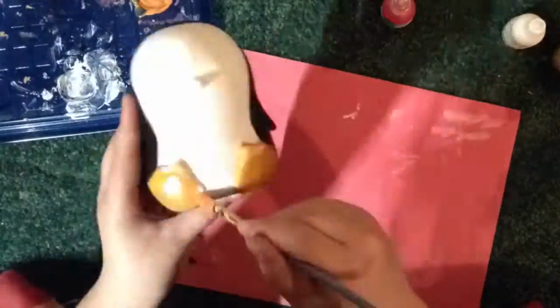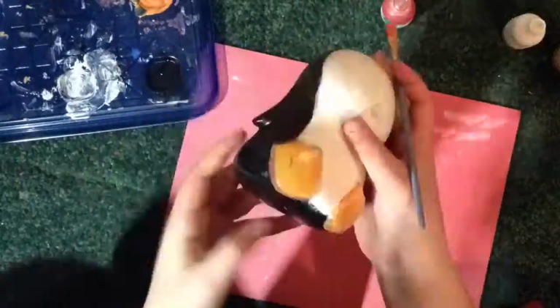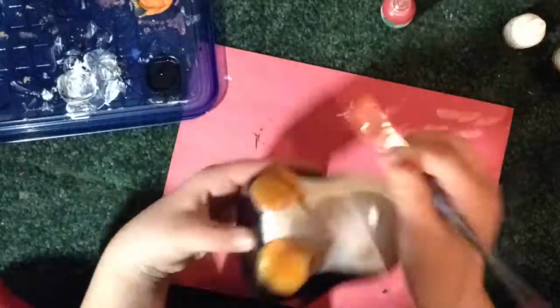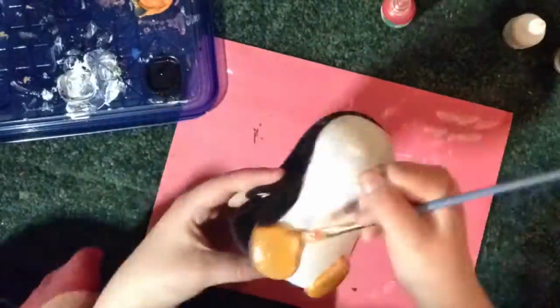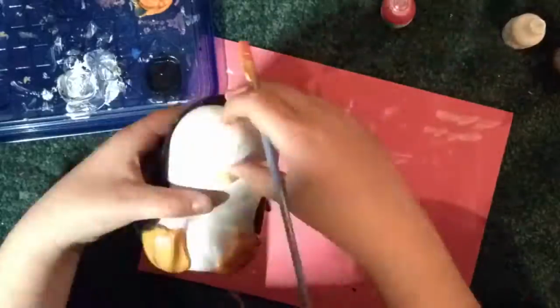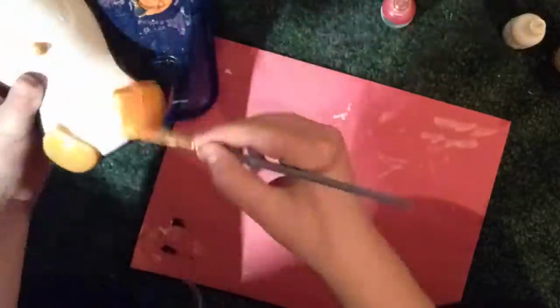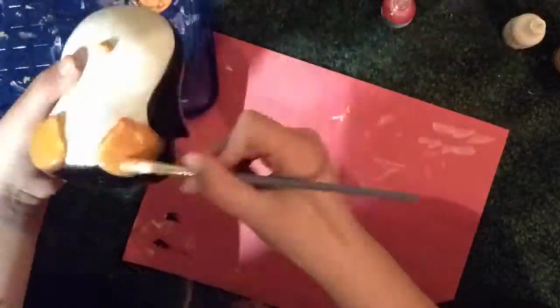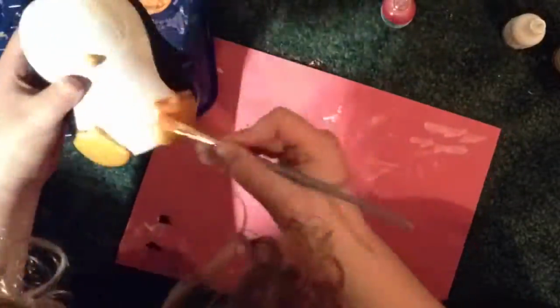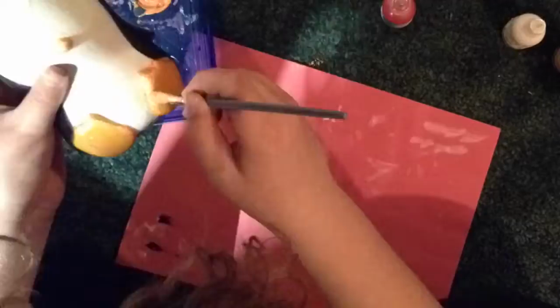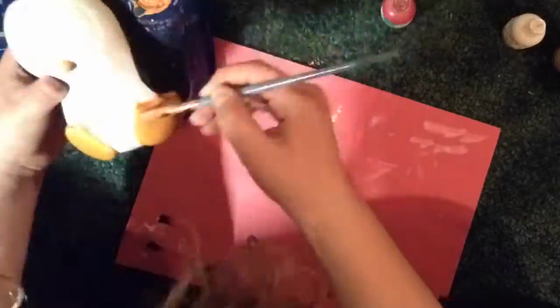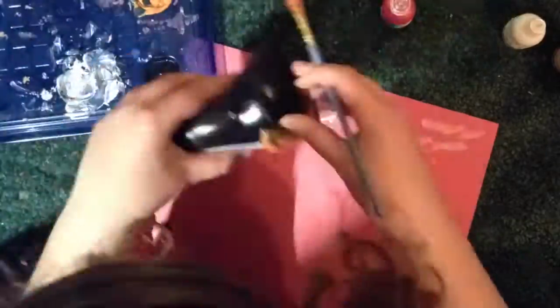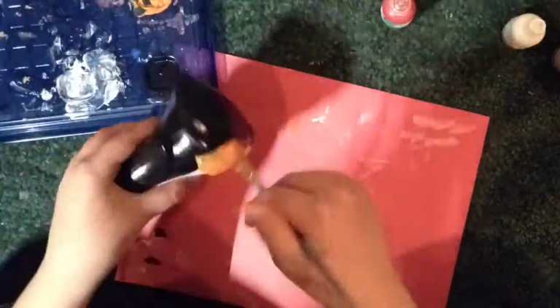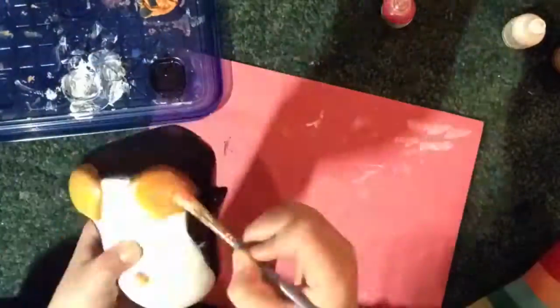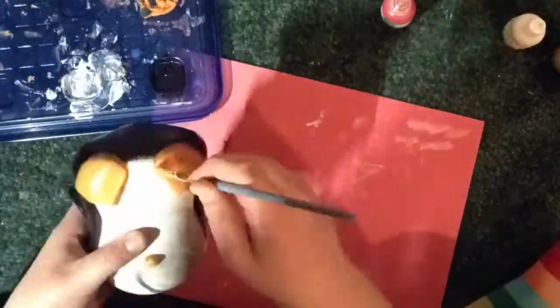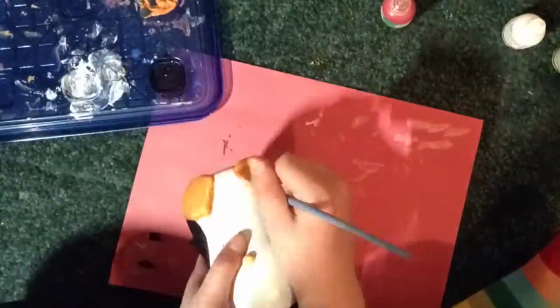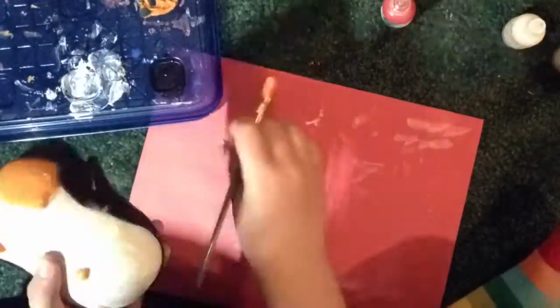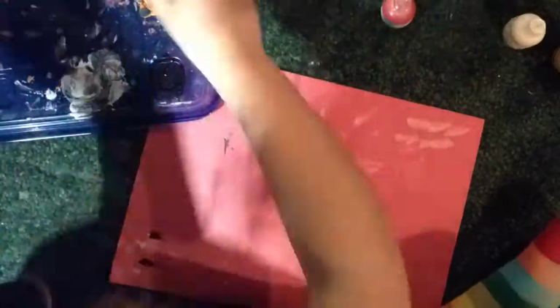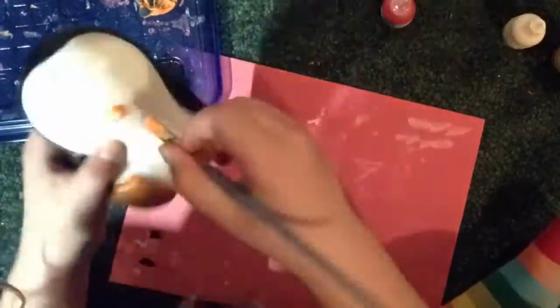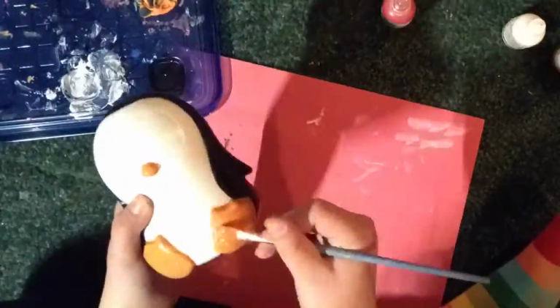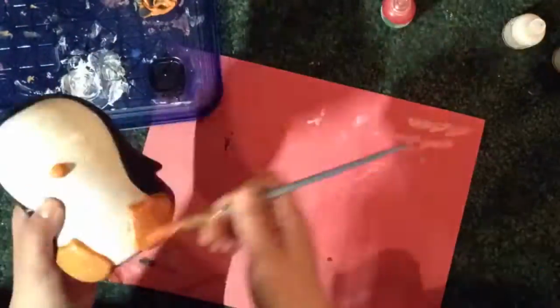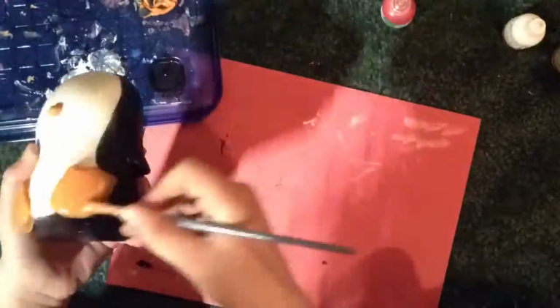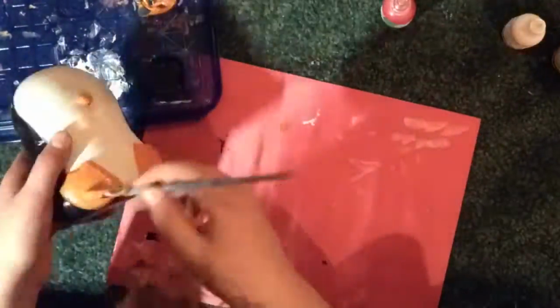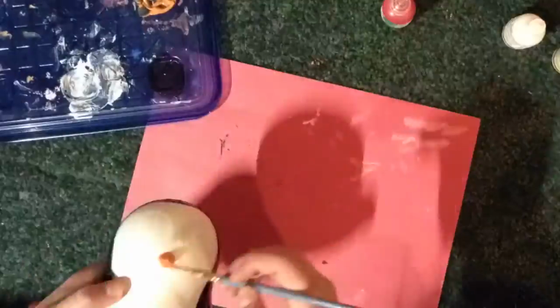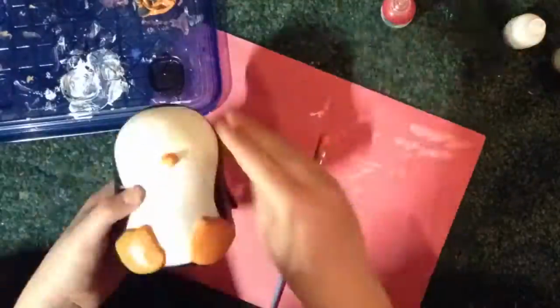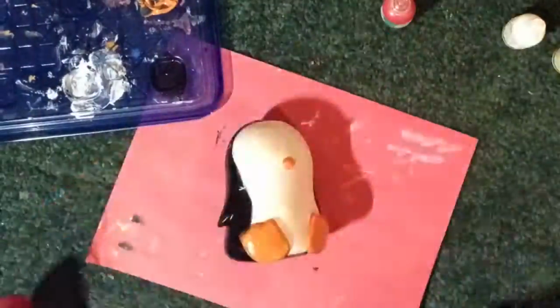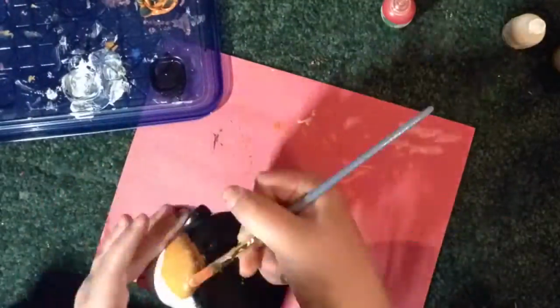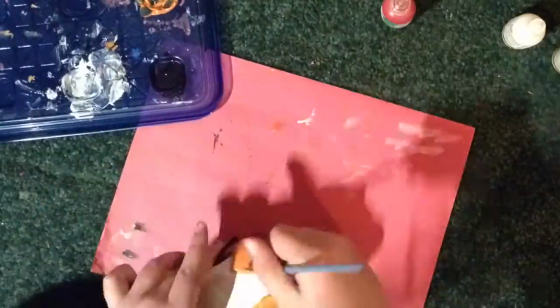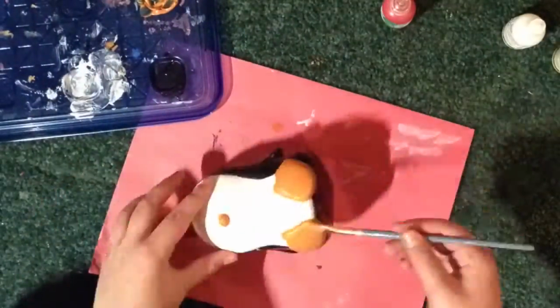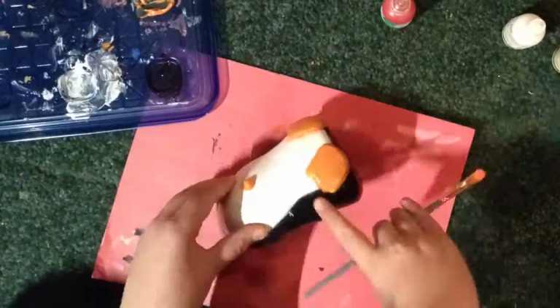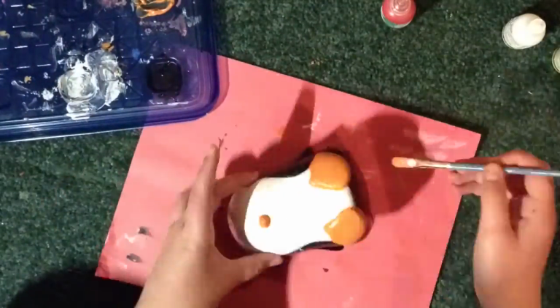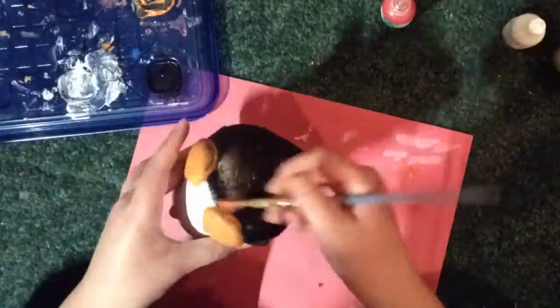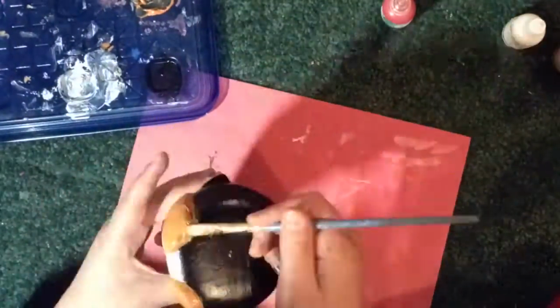Now for the feet, I'm painting them orange — well, they were more yellowy before, but I'm using that same color for the beak too.